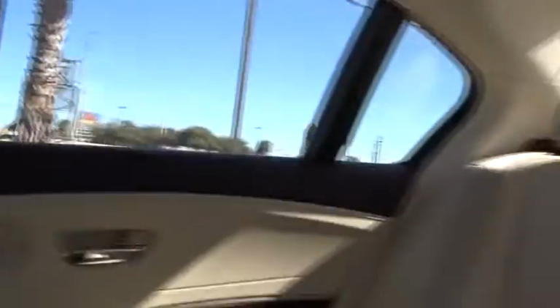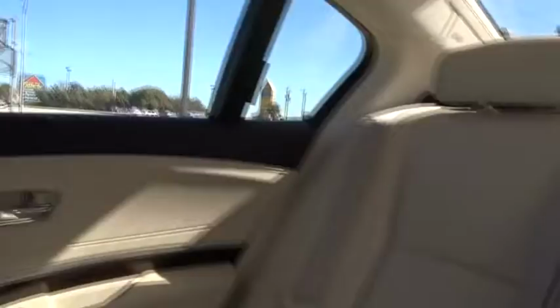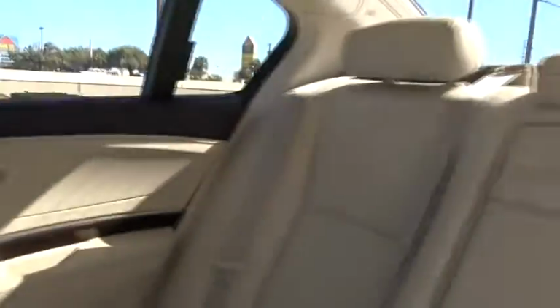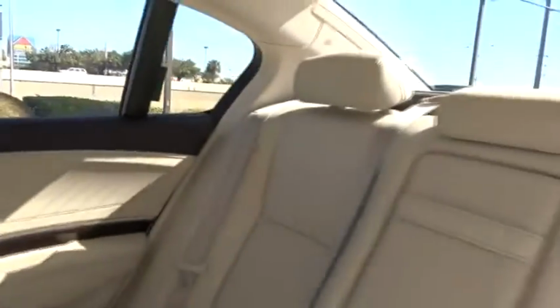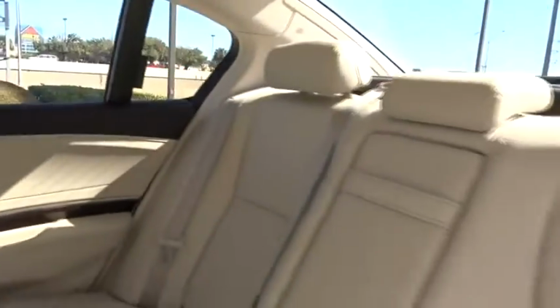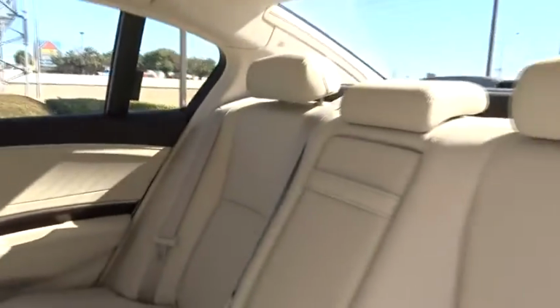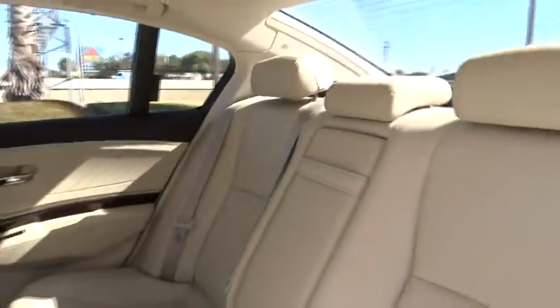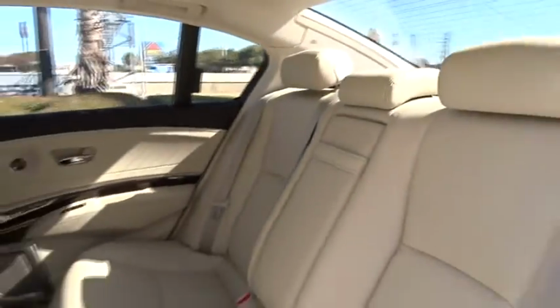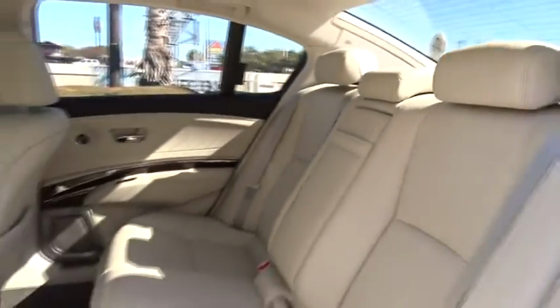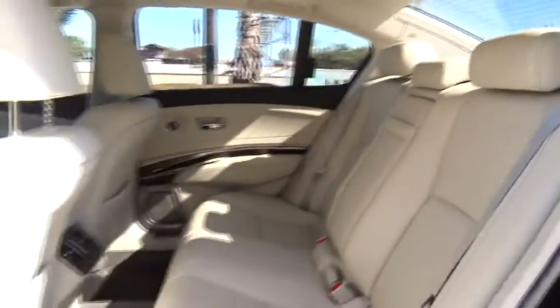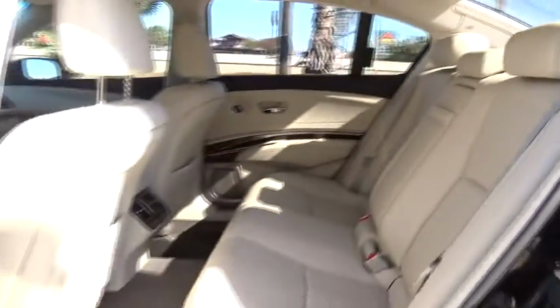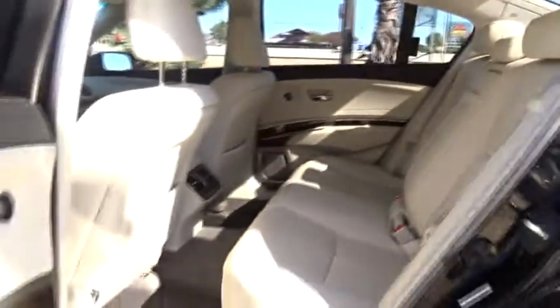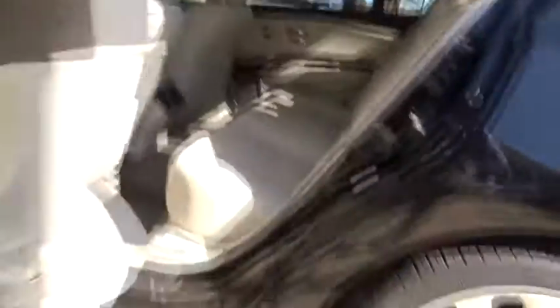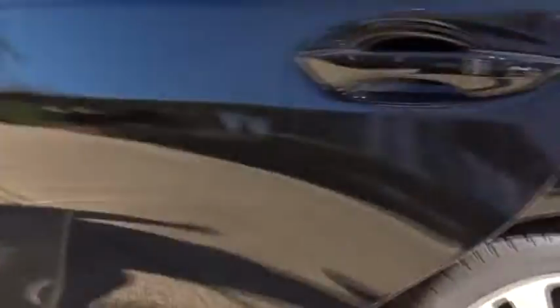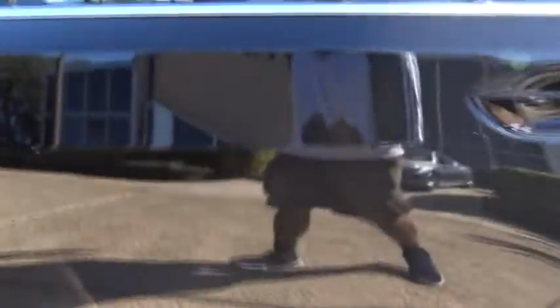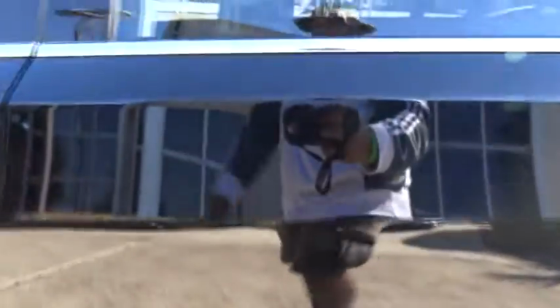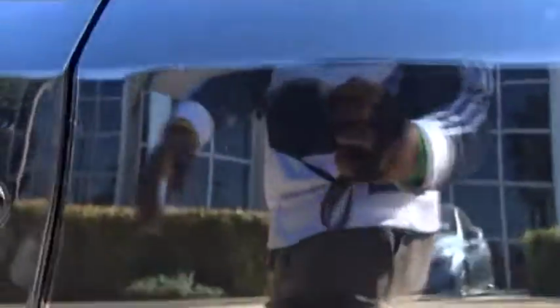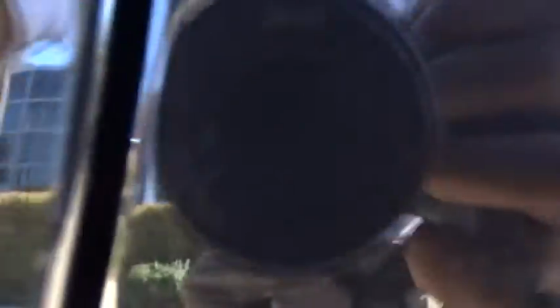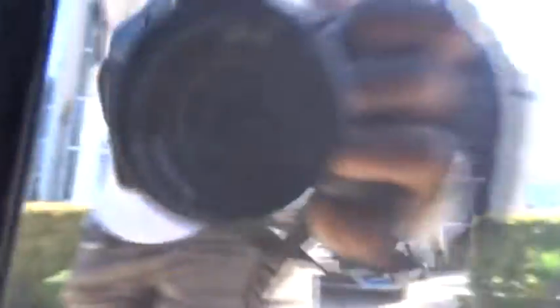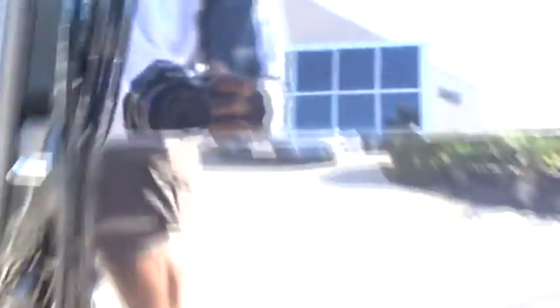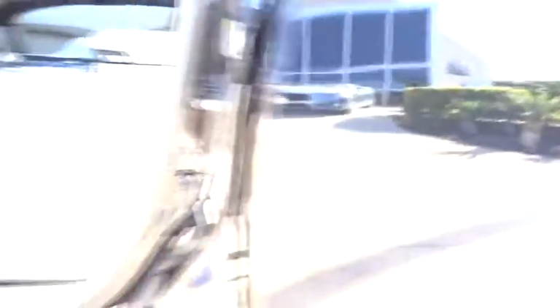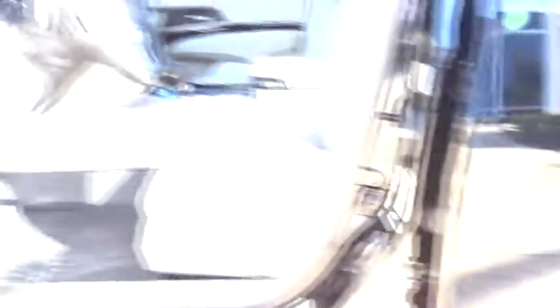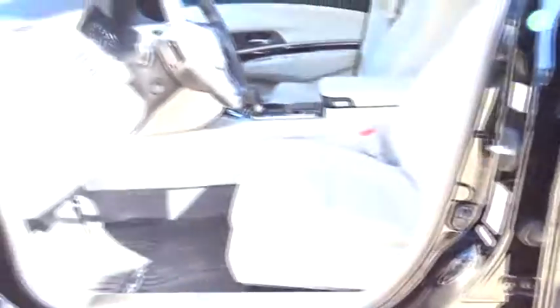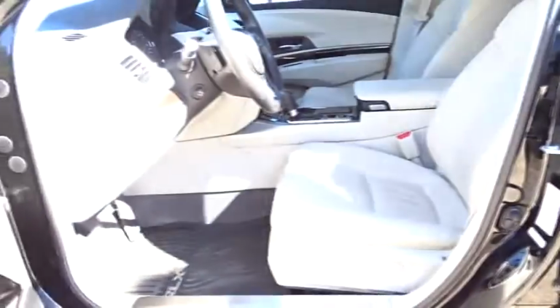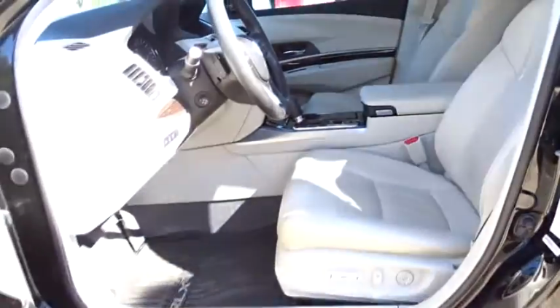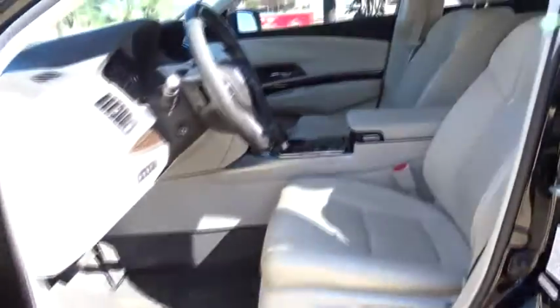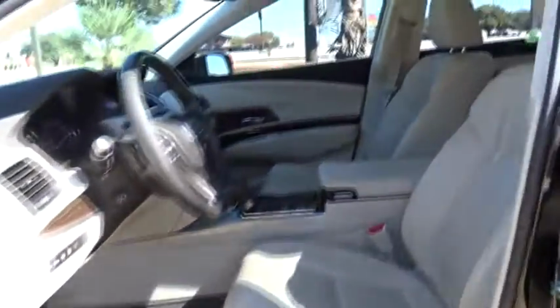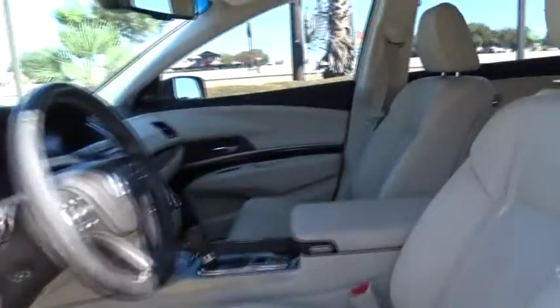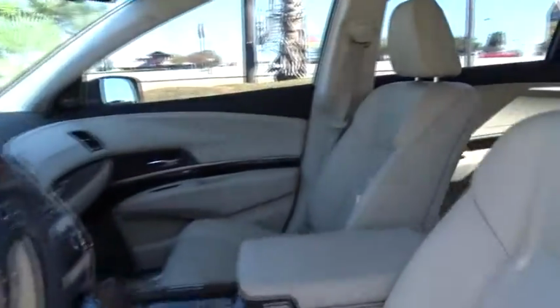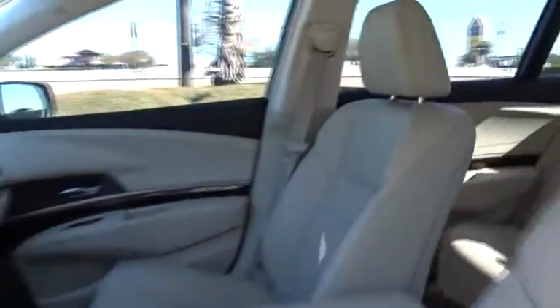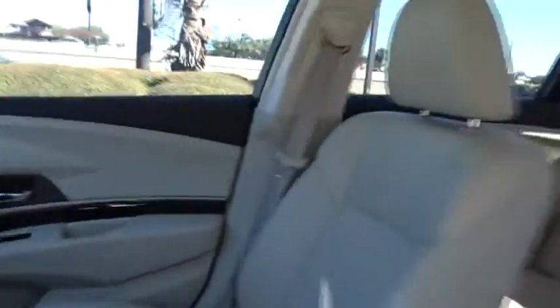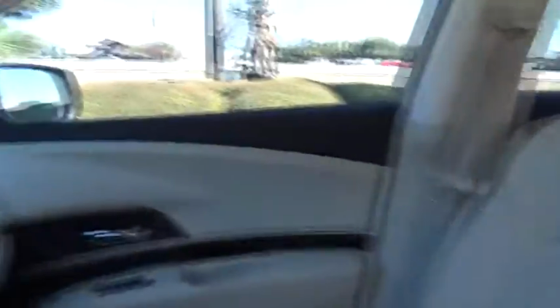Bluetooth, moonroof, power steering, adjustable steering wheel, auto-dimming rearview mirror, cruise control, keyless start, aluminum wheels, four-wheel disc brakes.